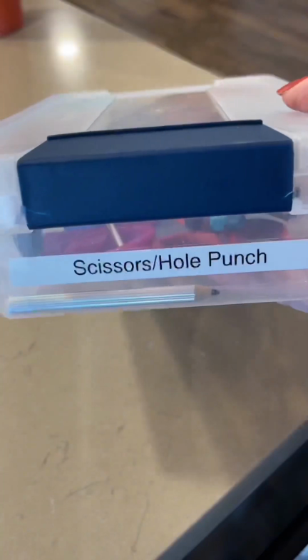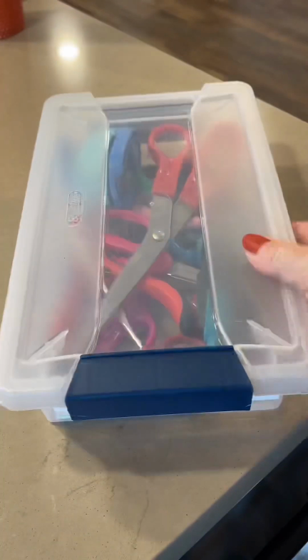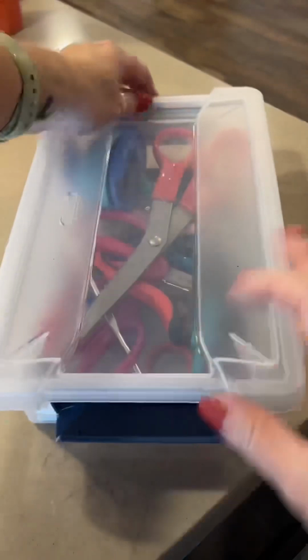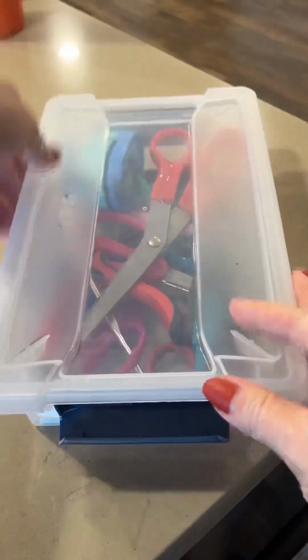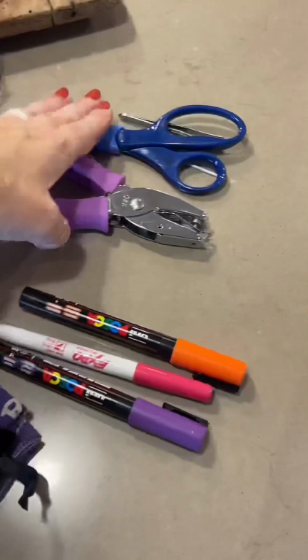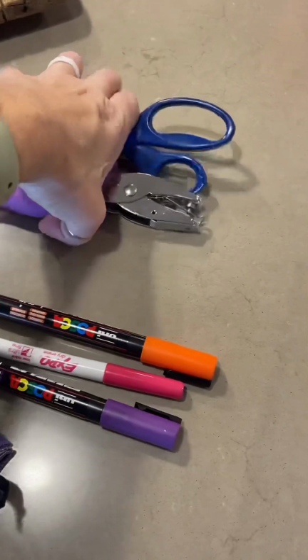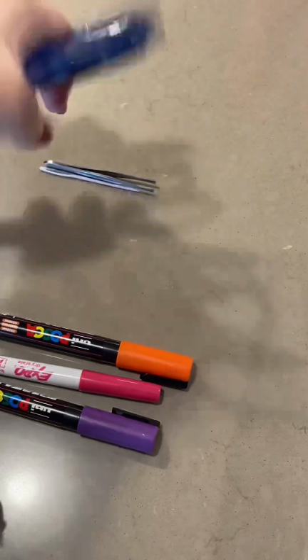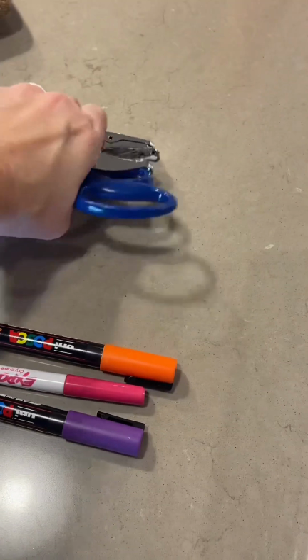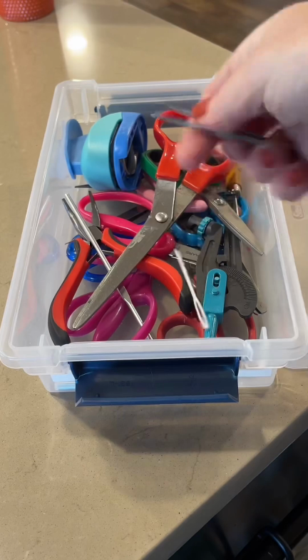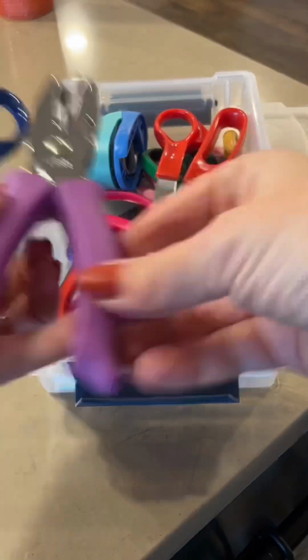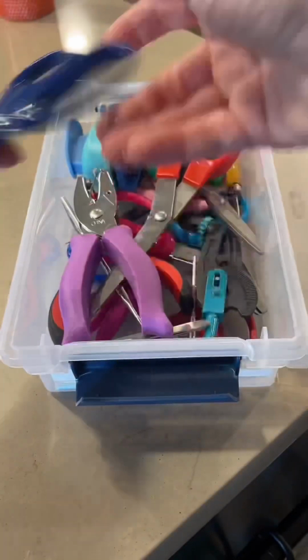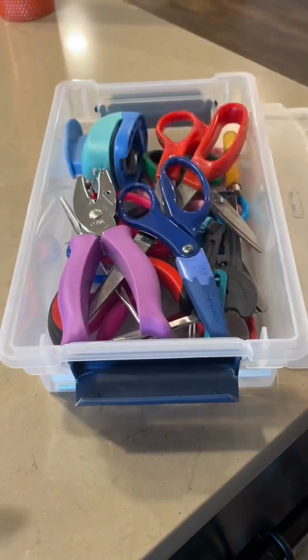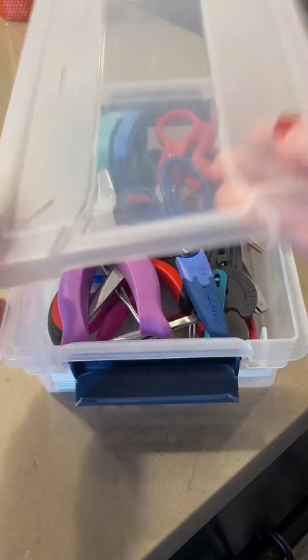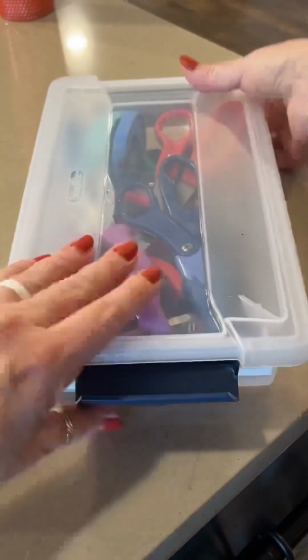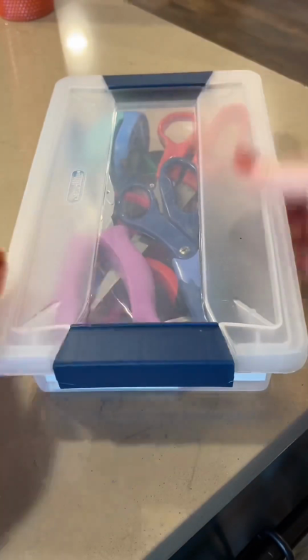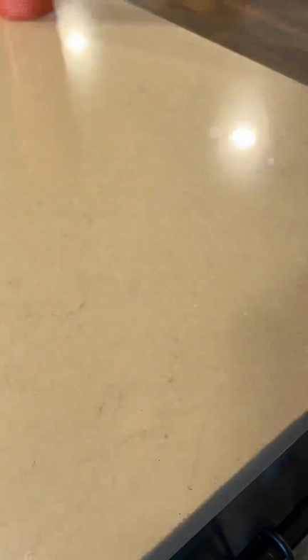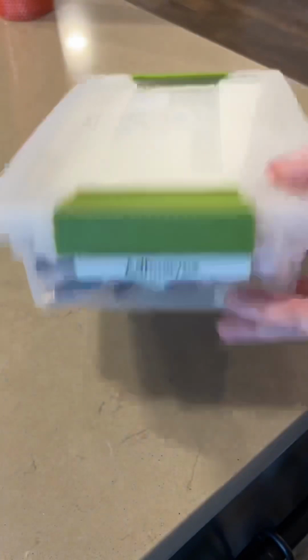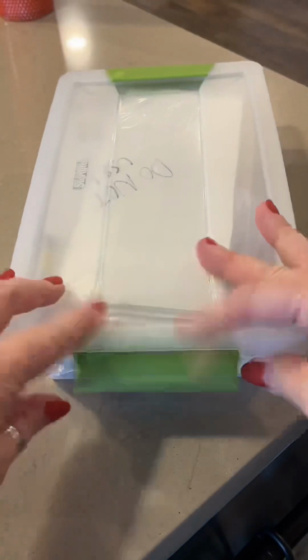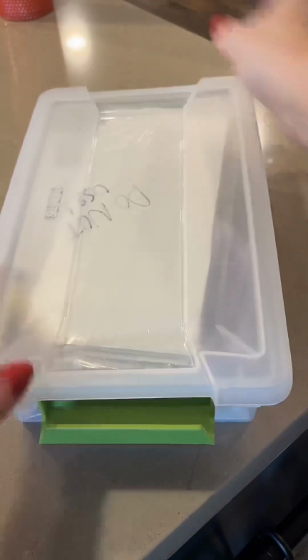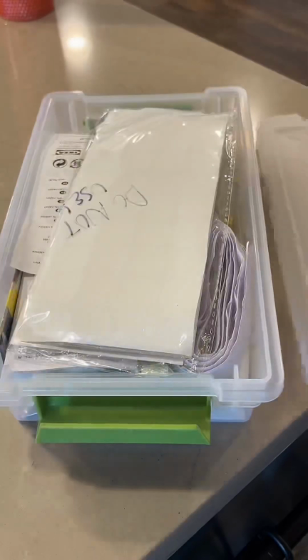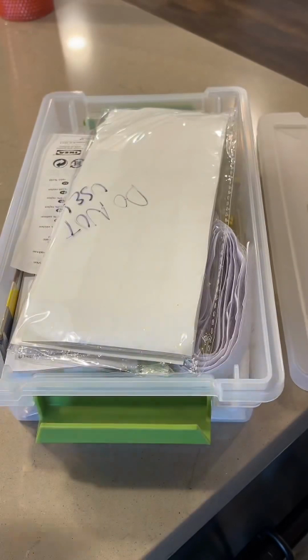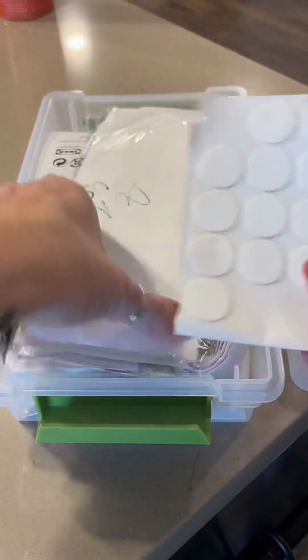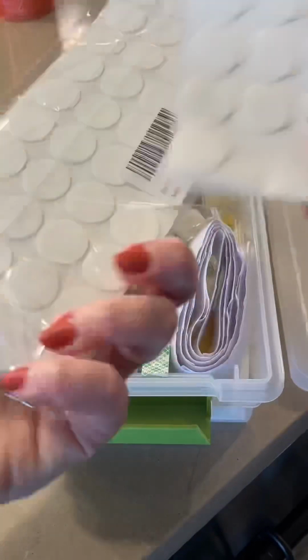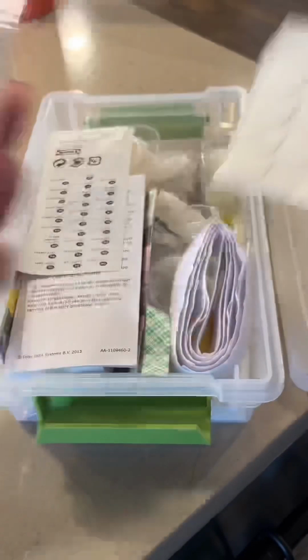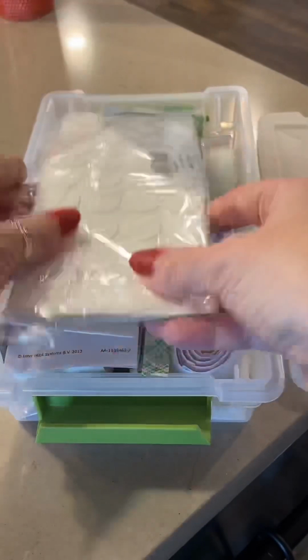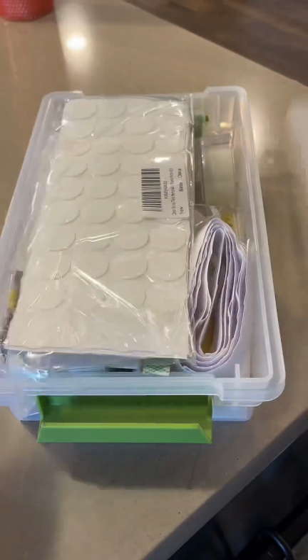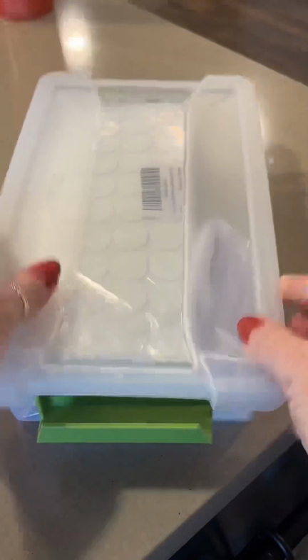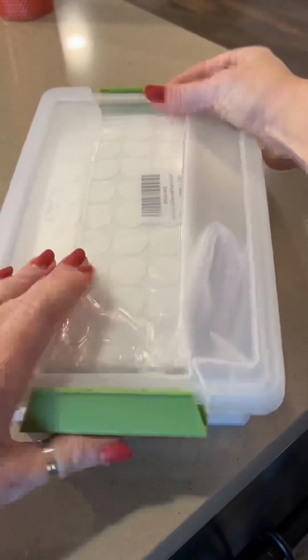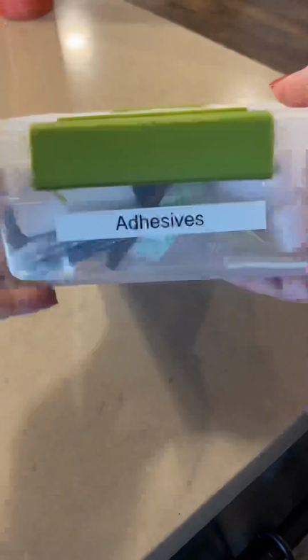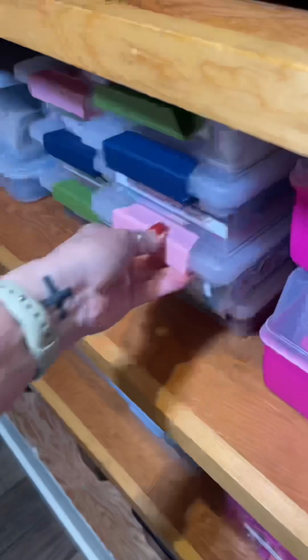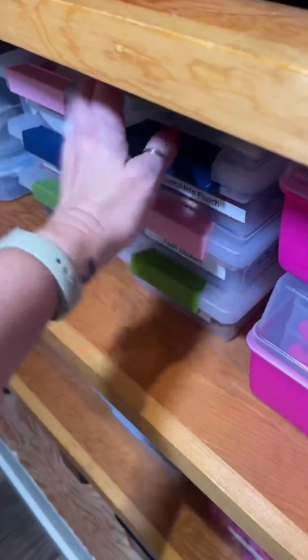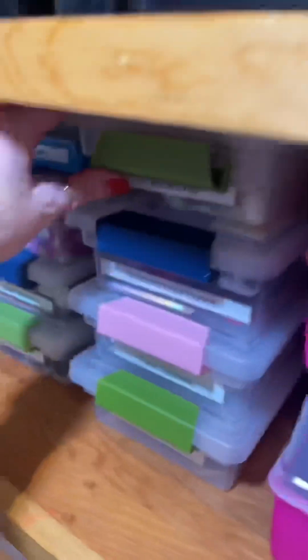This started out as a scissors and hole punch container but it ended up being kind of all craft tools, which really does work for us. I have two different bins for glues and adhesives — adhesives are like 3M products, velcro, sticky tape, and of course those little sticky dots I got for my trinket shelf.